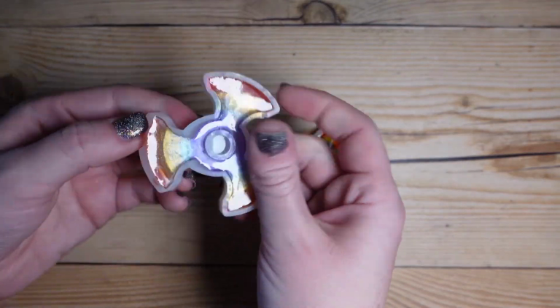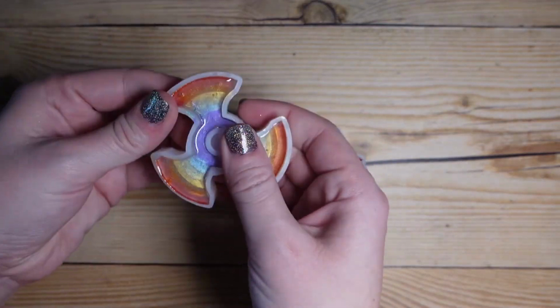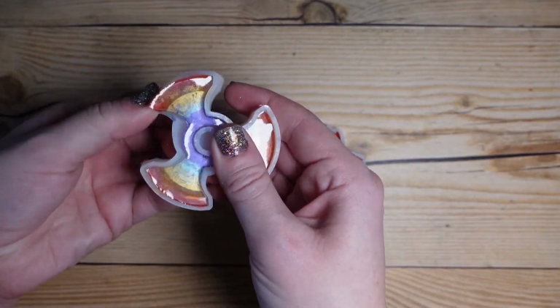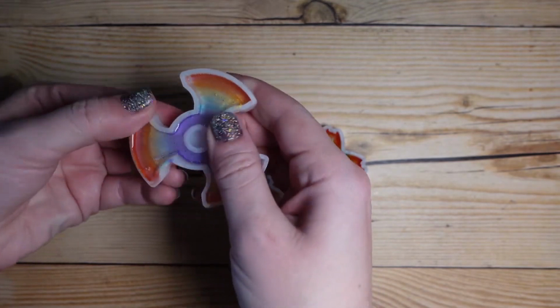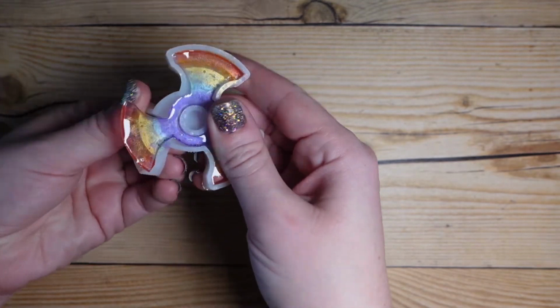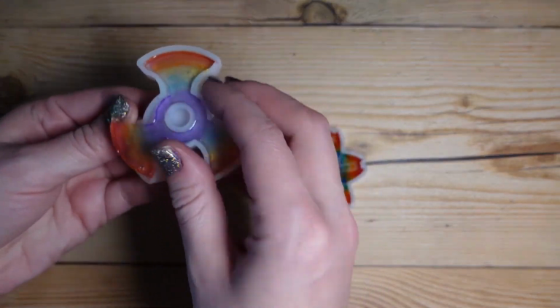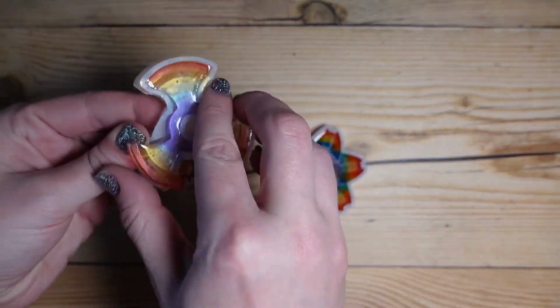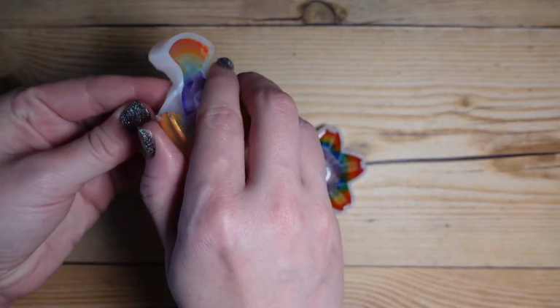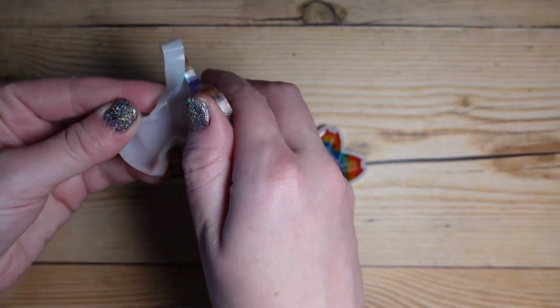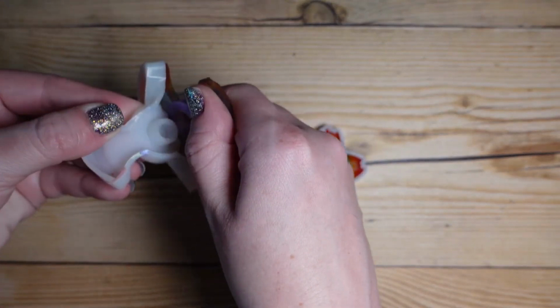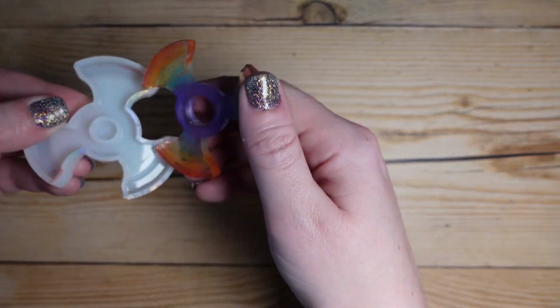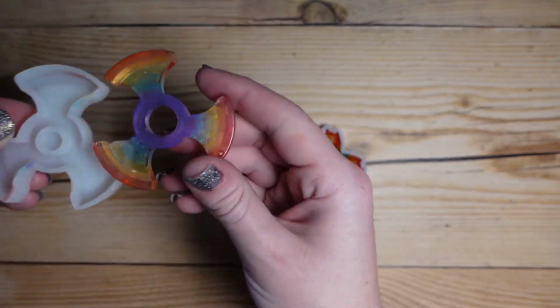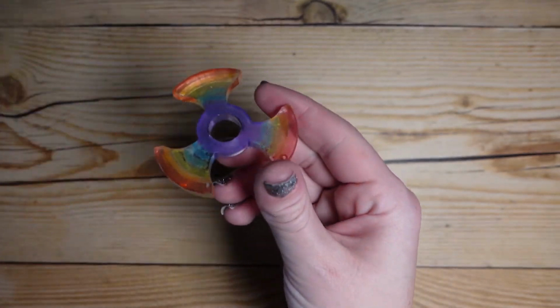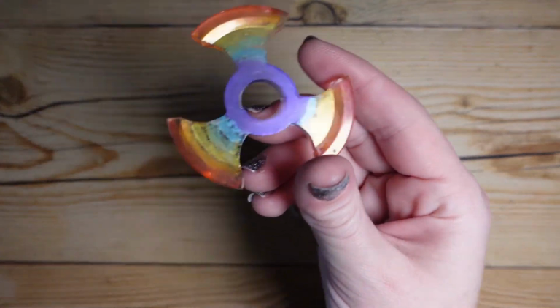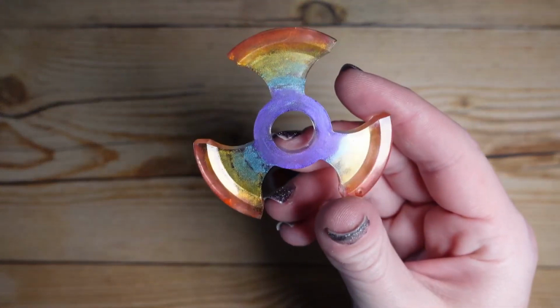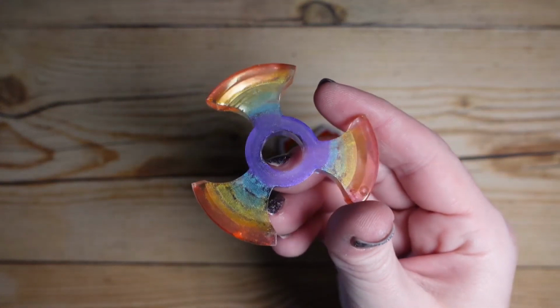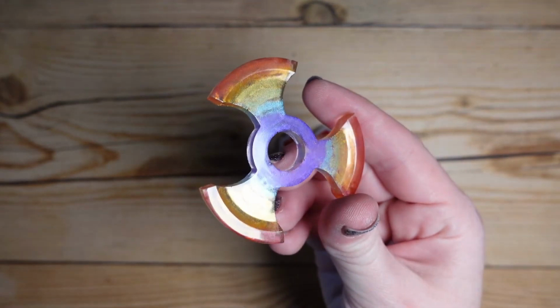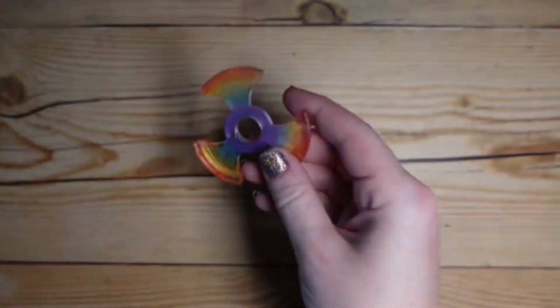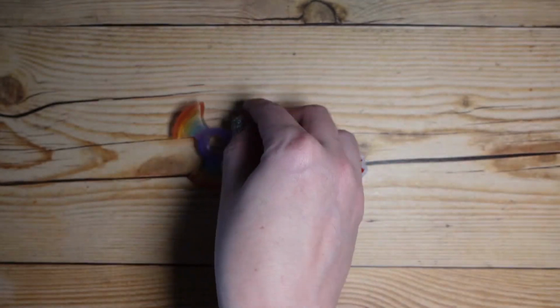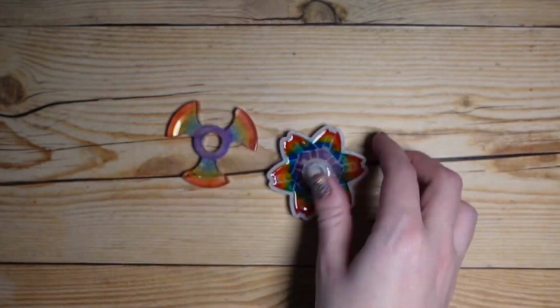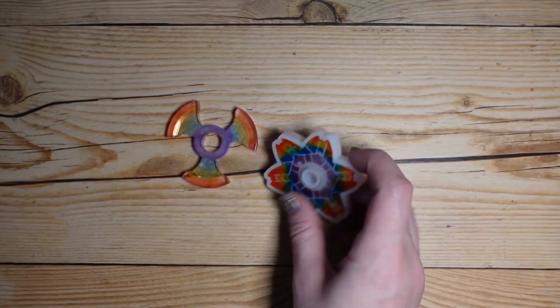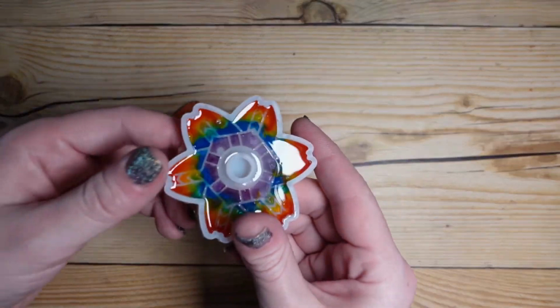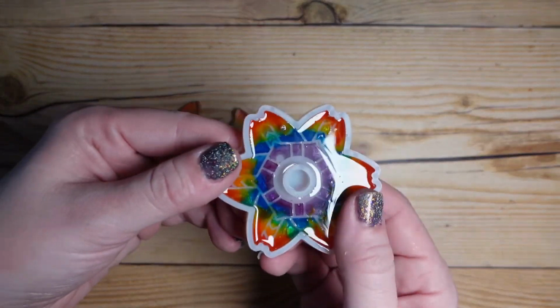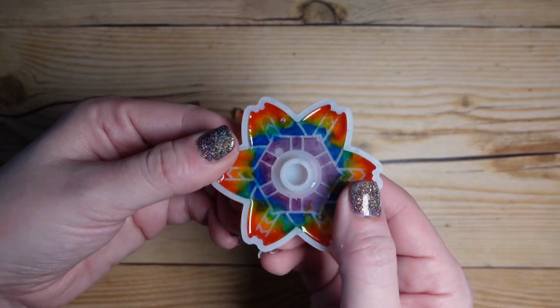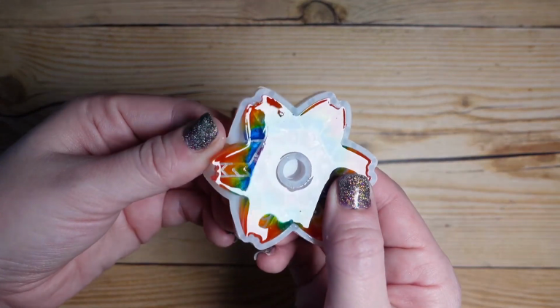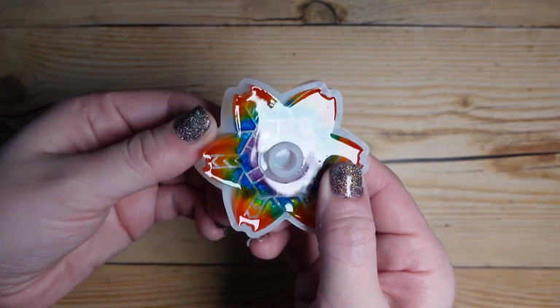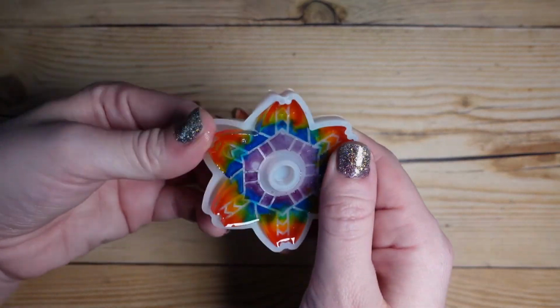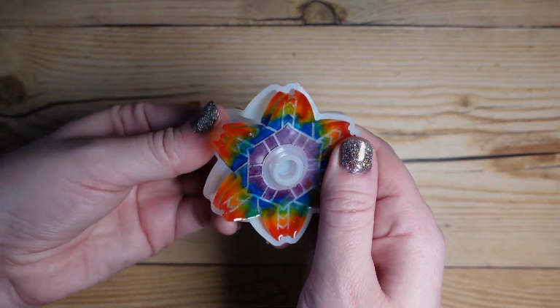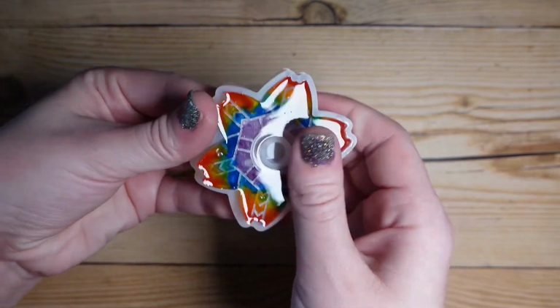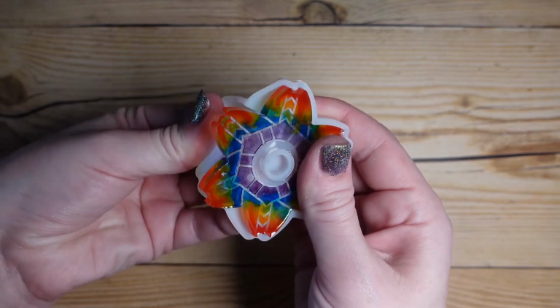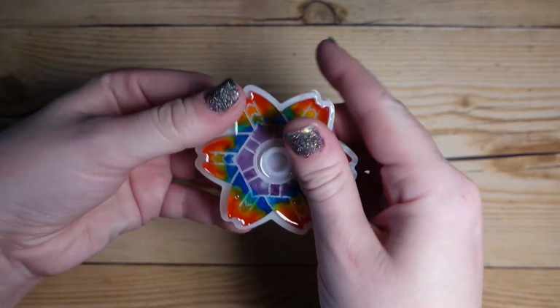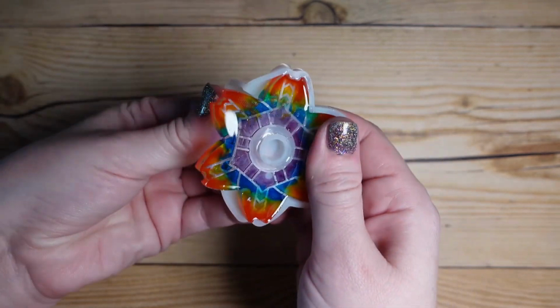Okay, here we go — it's time to demold. We'll start with the first one and take the mica powder version out. I think it looks pretty cool. Not much surprise there, but here we go — this one, this labor of love. Let's see how it looks.